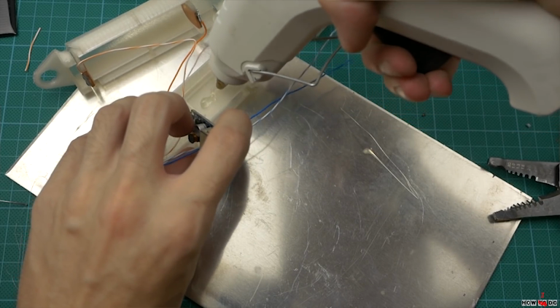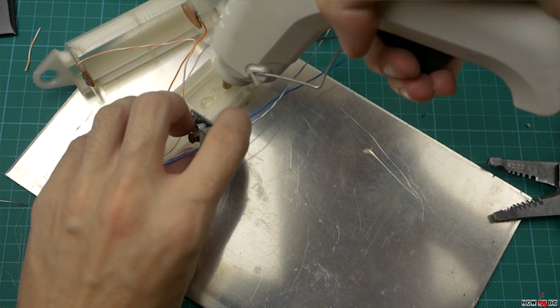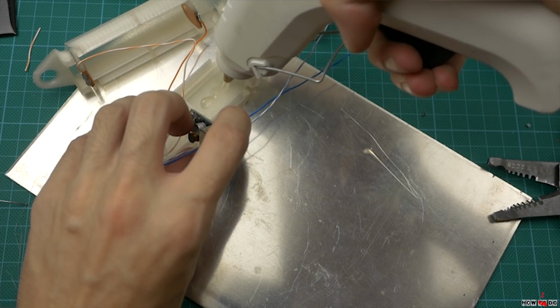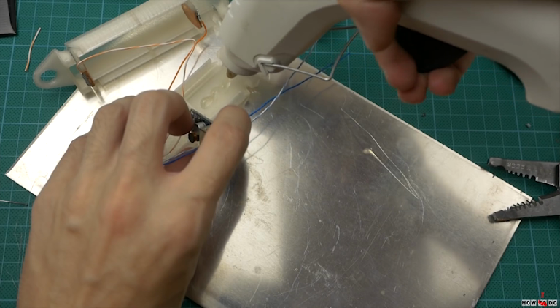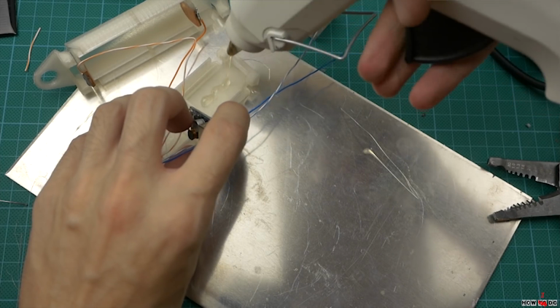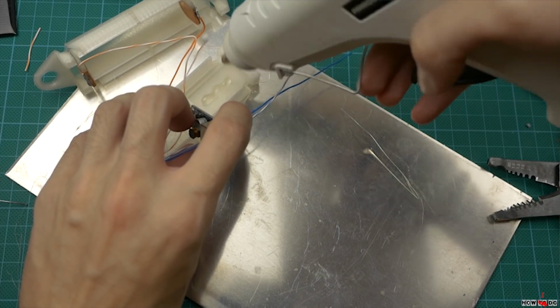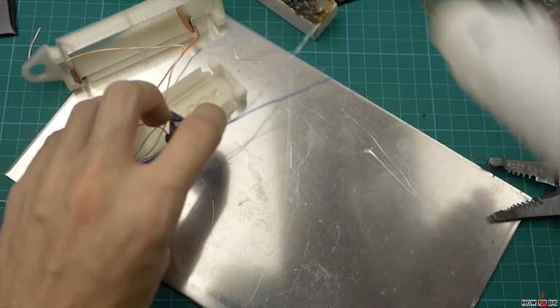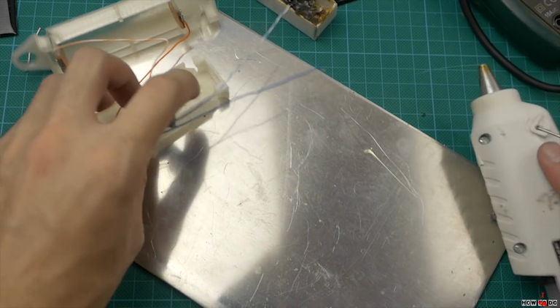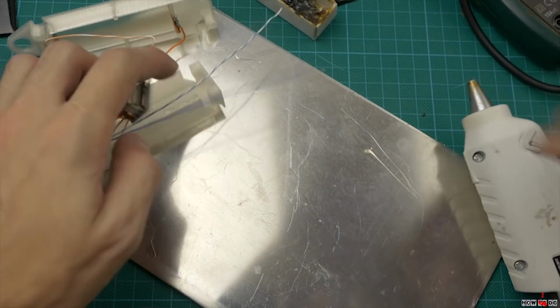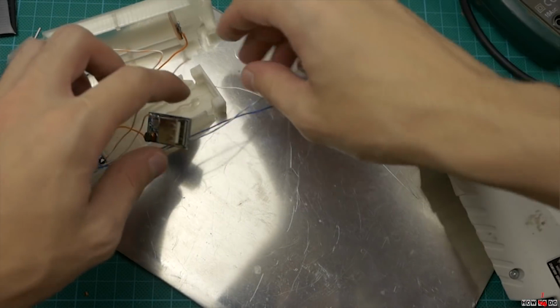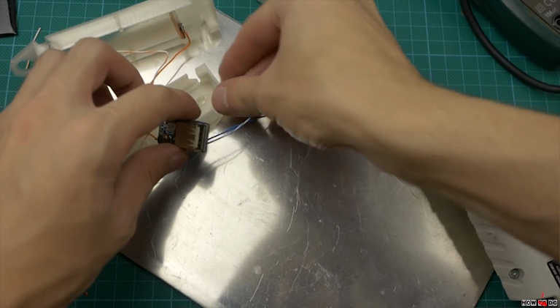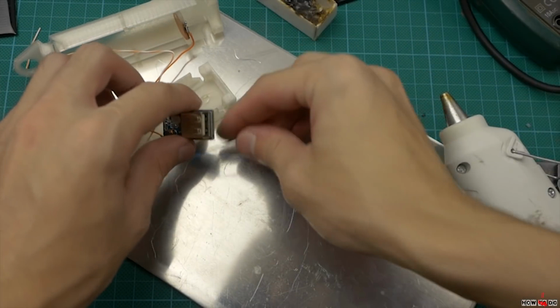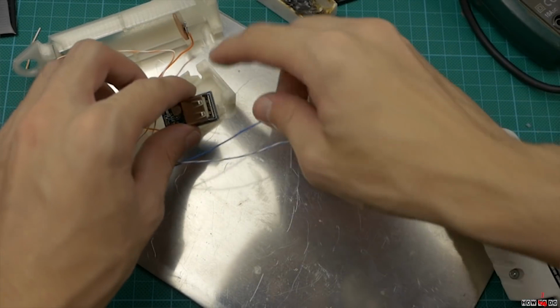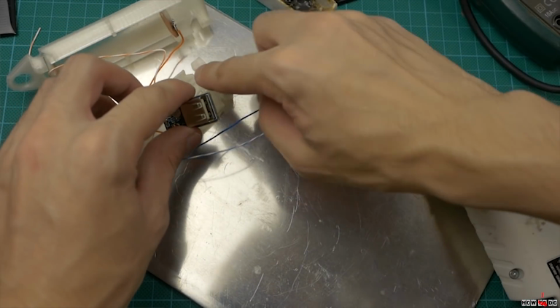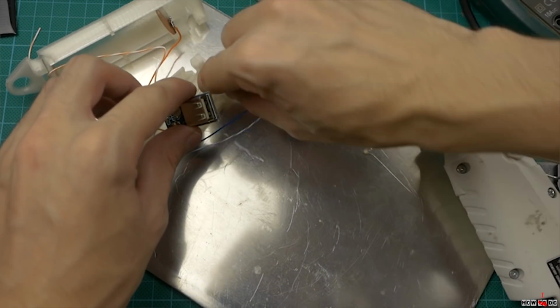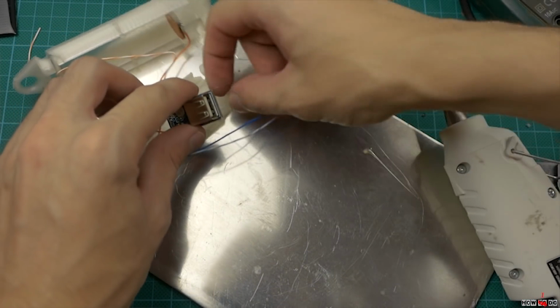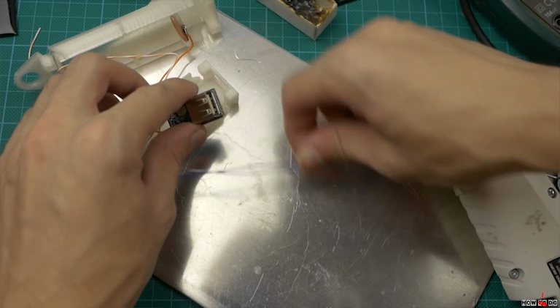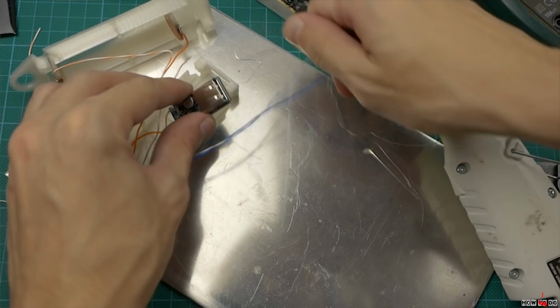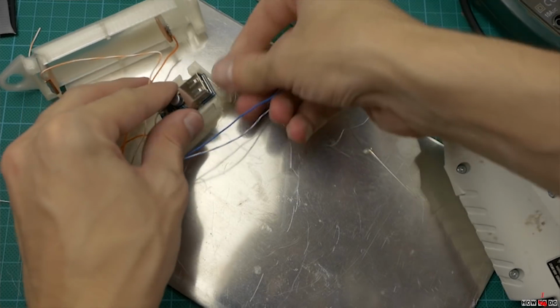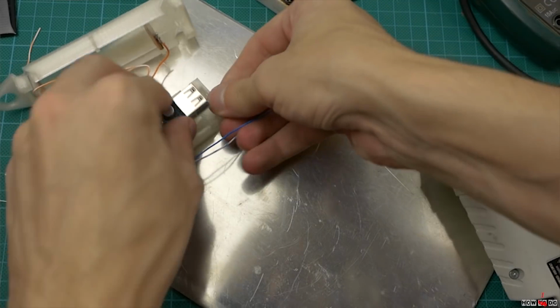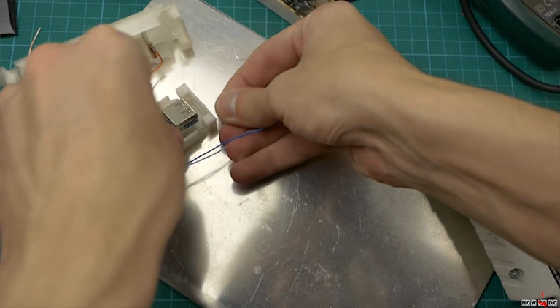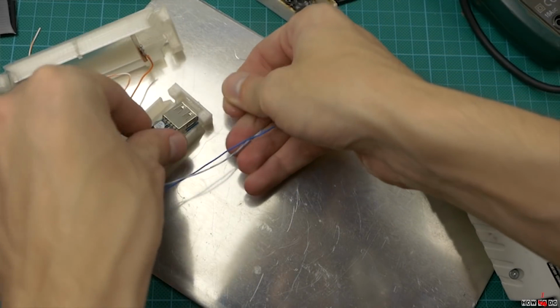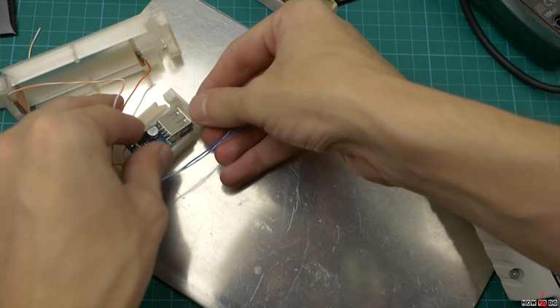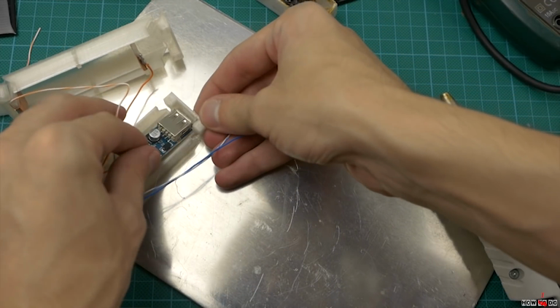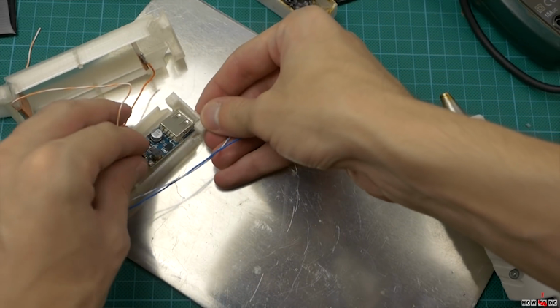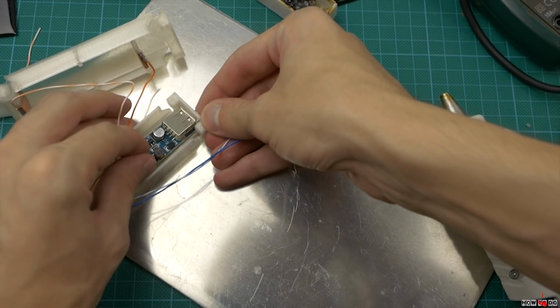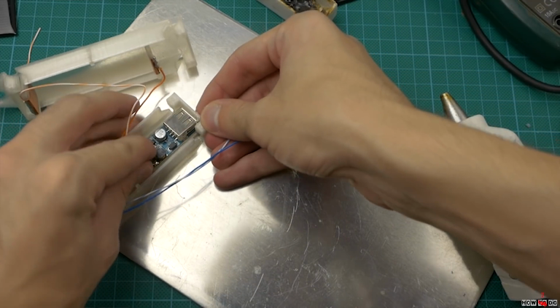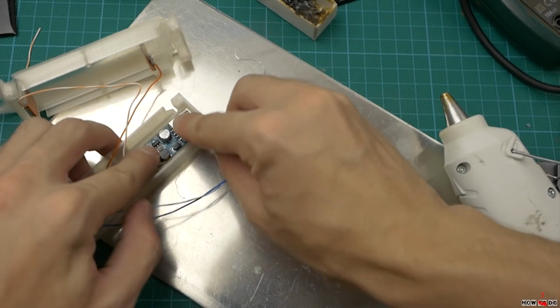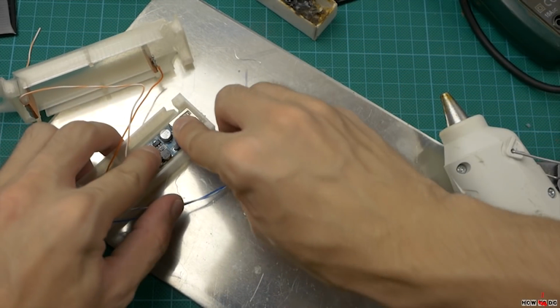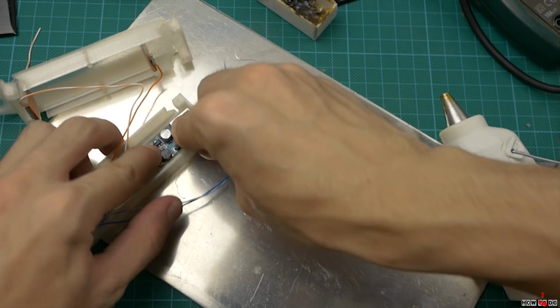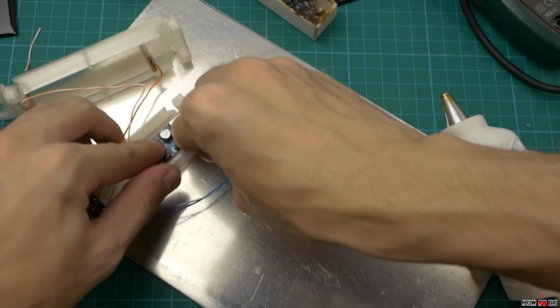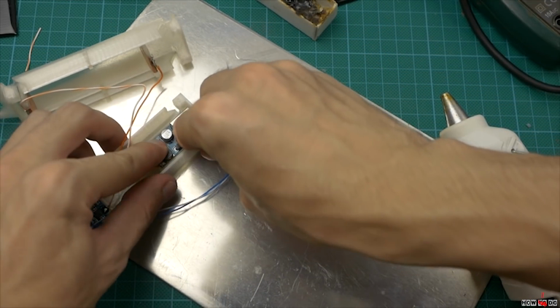Glue modules with hot glue. If you print with PLA filament, there's a big chance to melt it, so I put an aluminum plate under the module — it works like a heatsink.